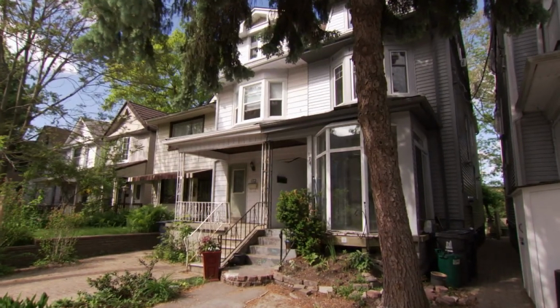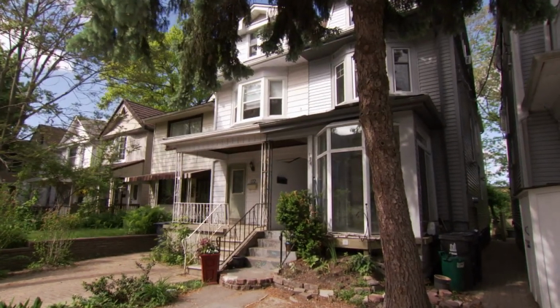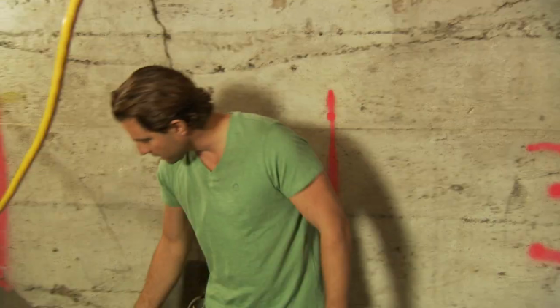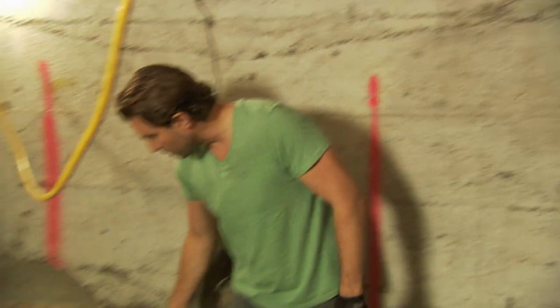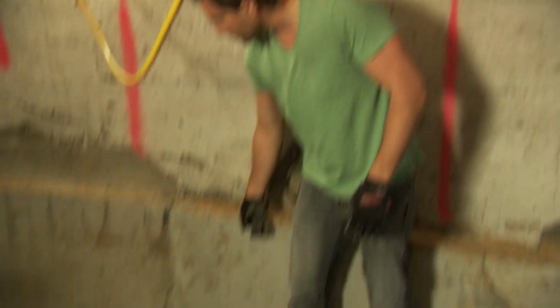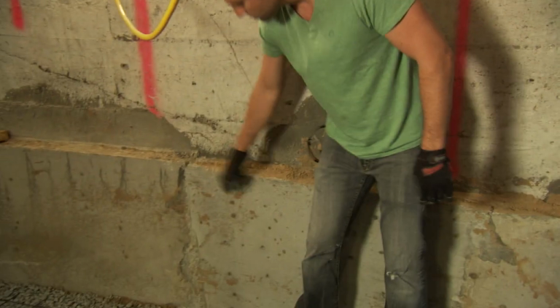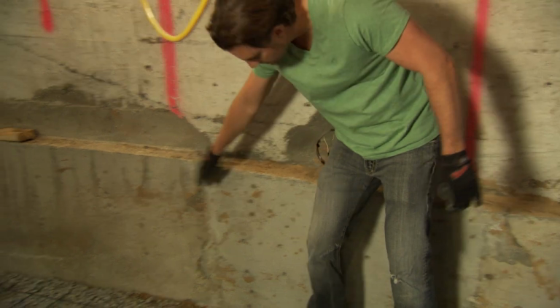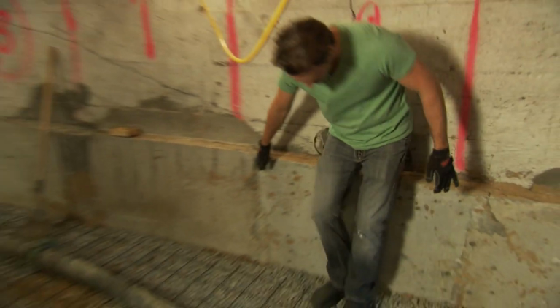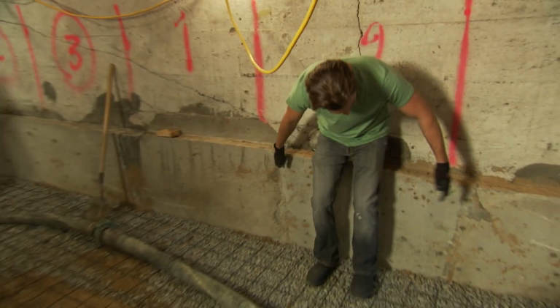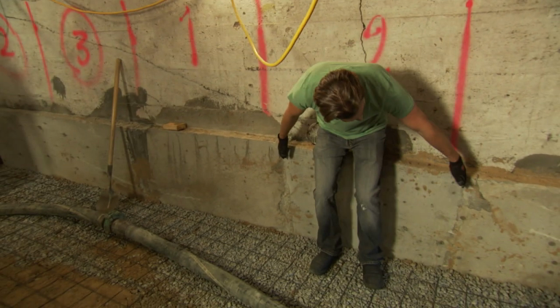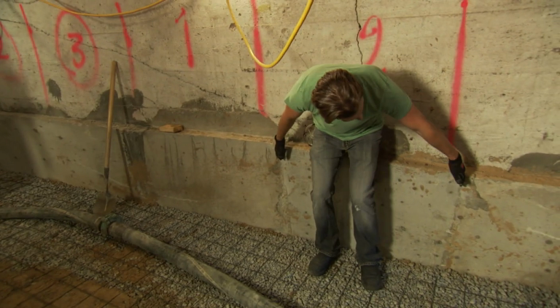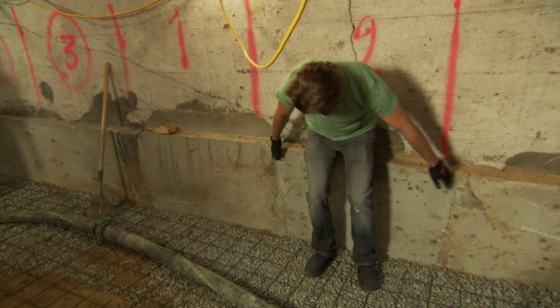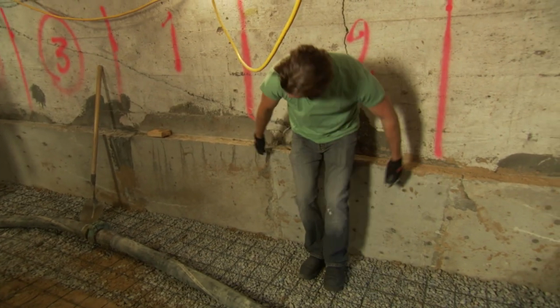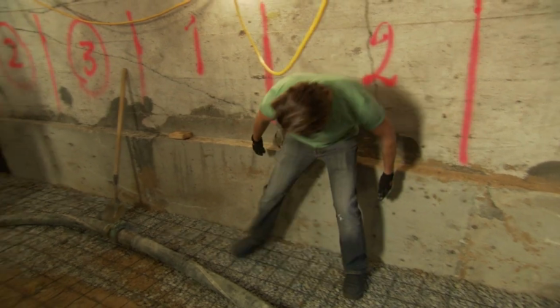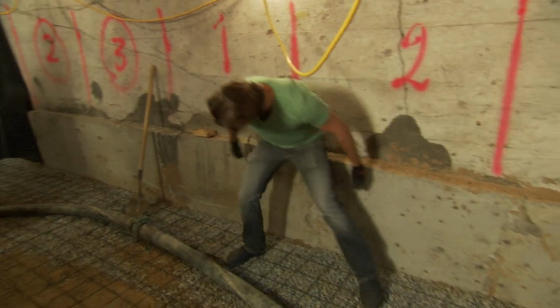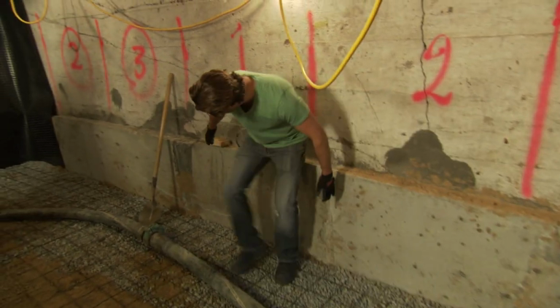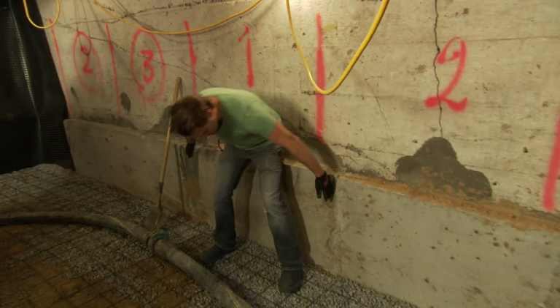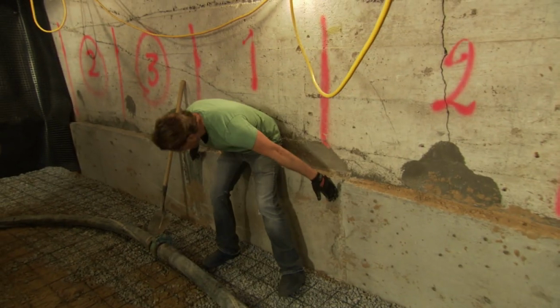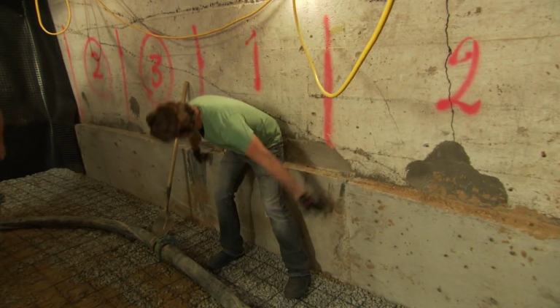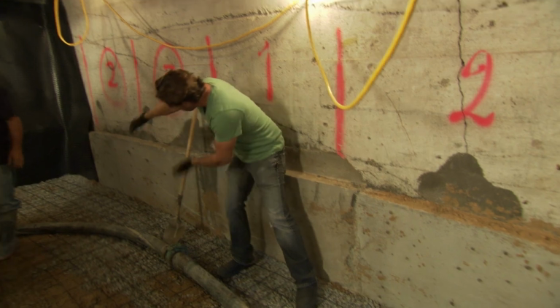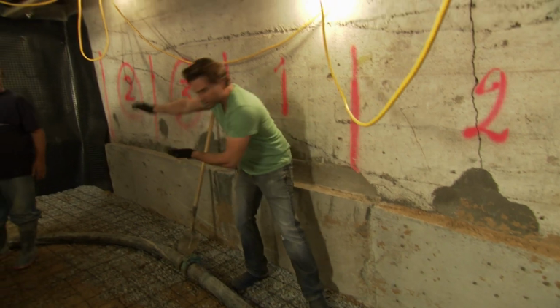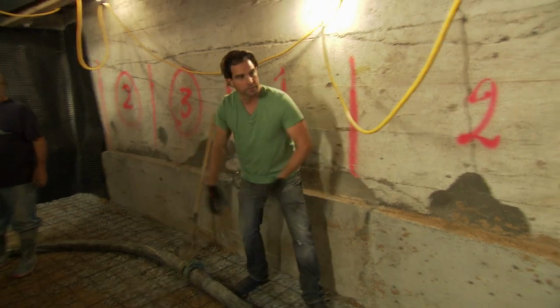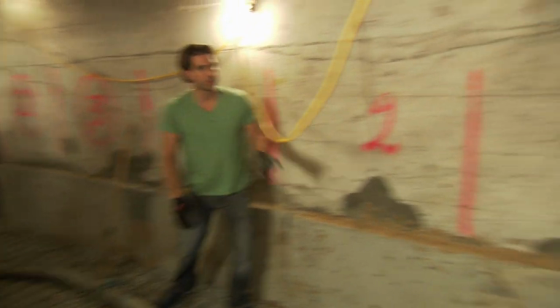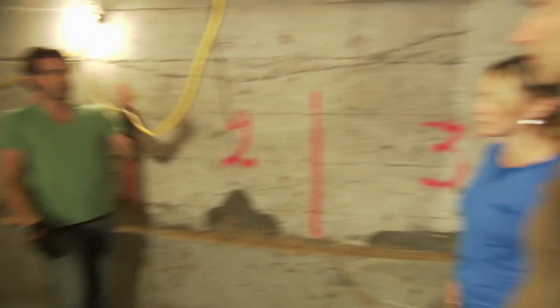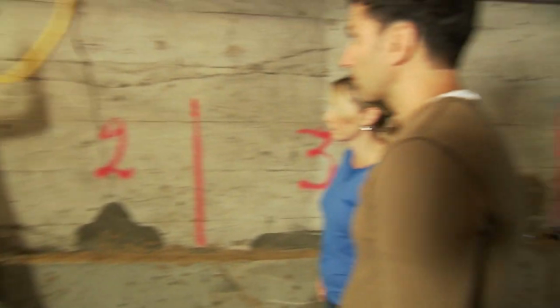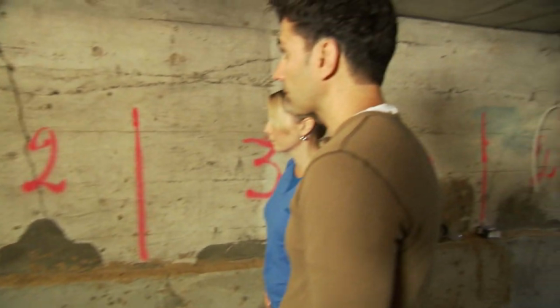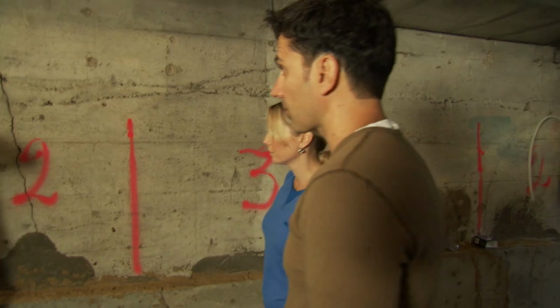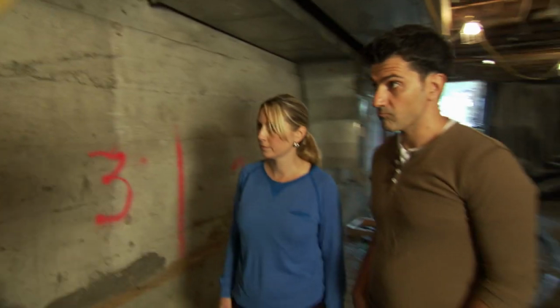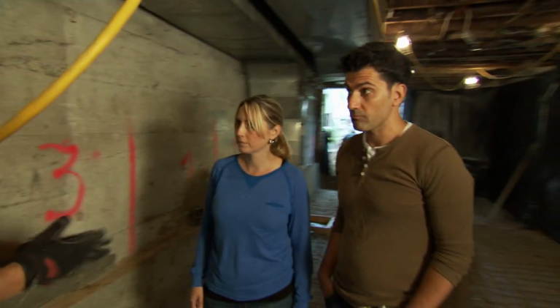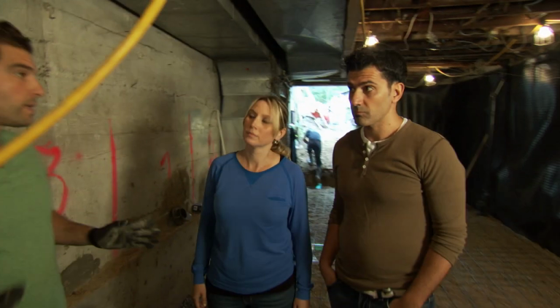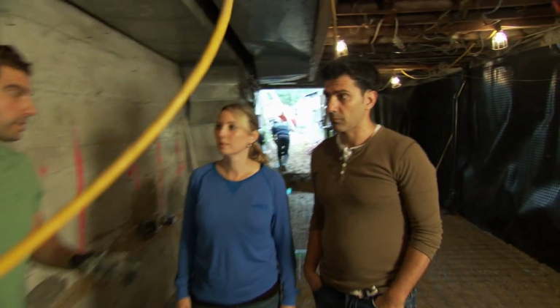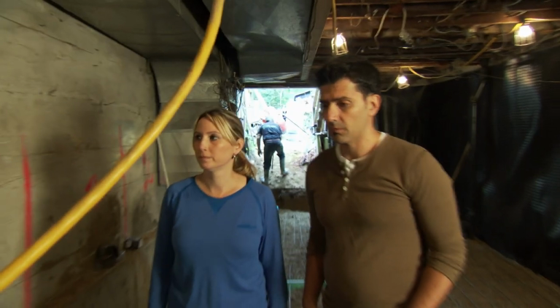This was dug out and poured in three sections. You can see there's a section right here, and there's a section right here, and so on and so forth. We do it in one-thirds so that the house is never more than one-third compromised.